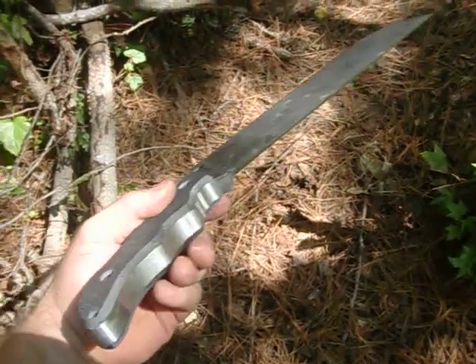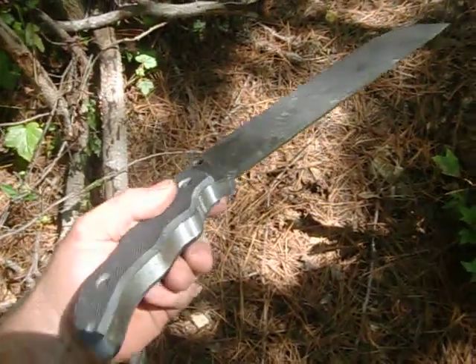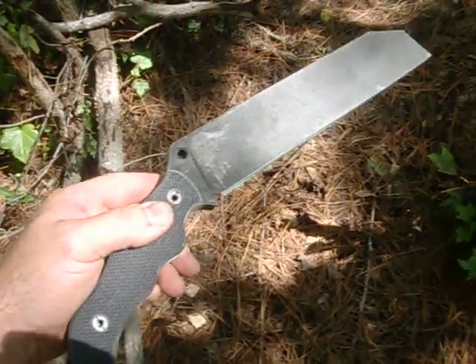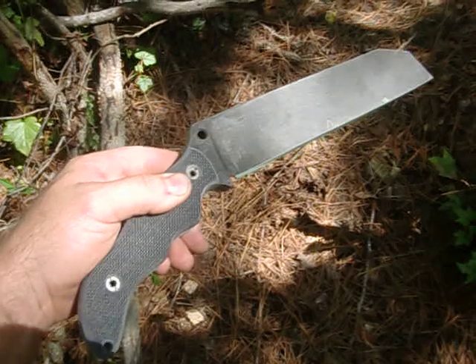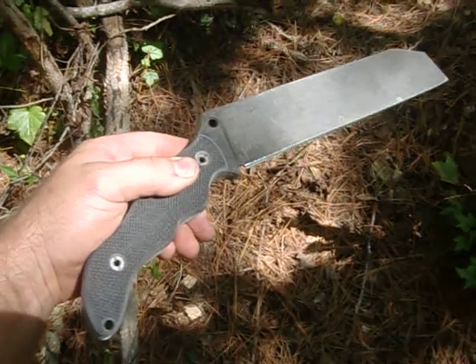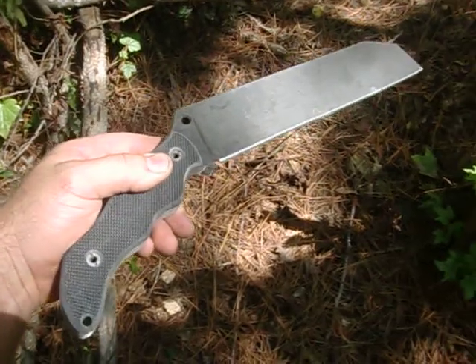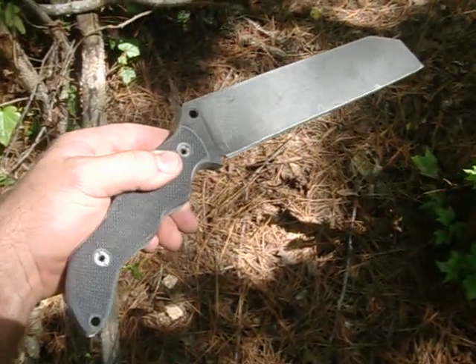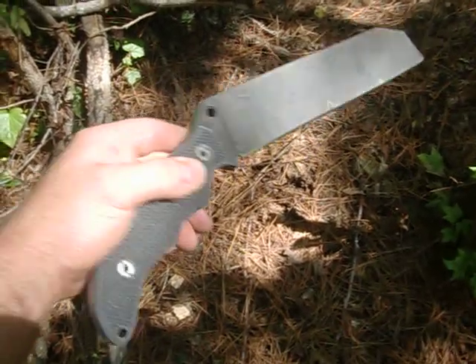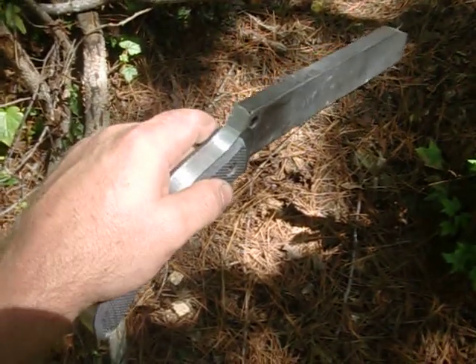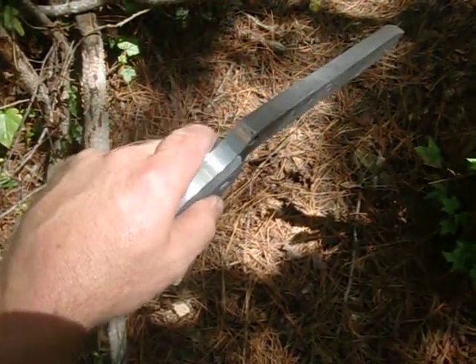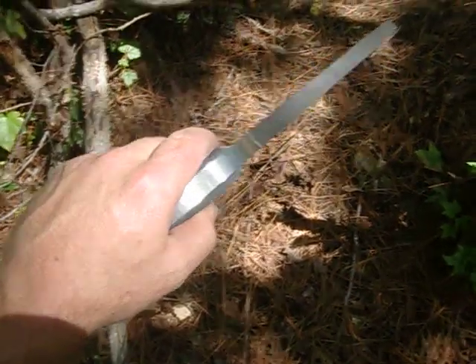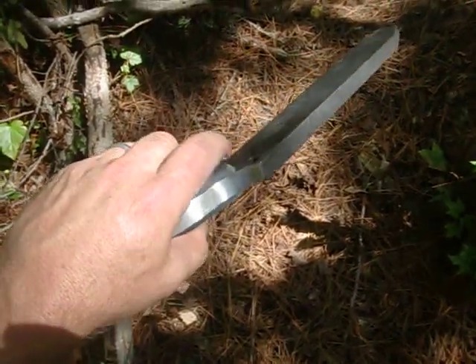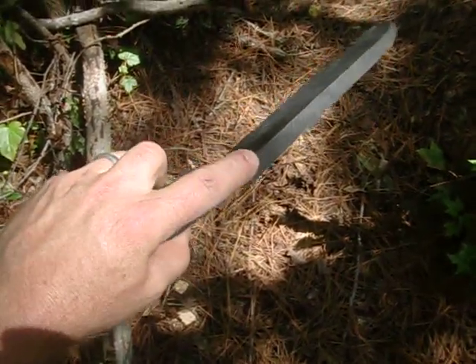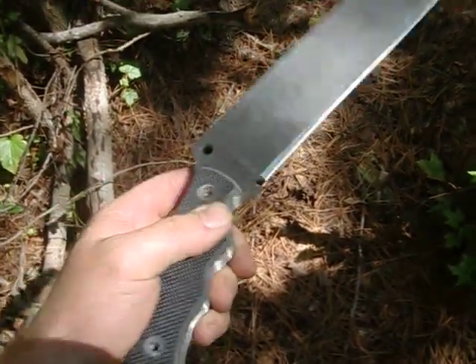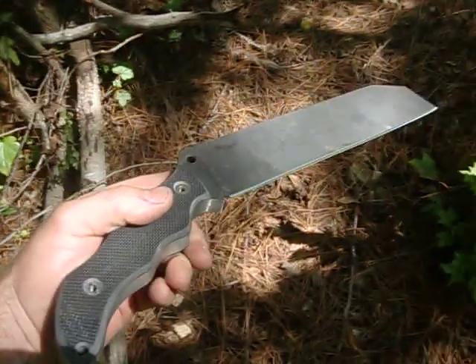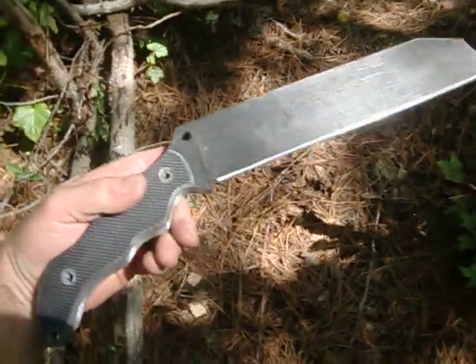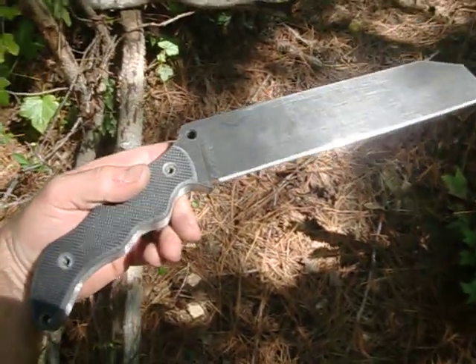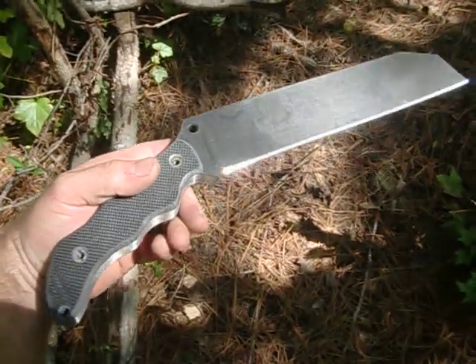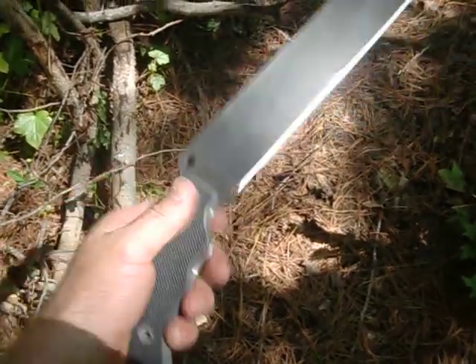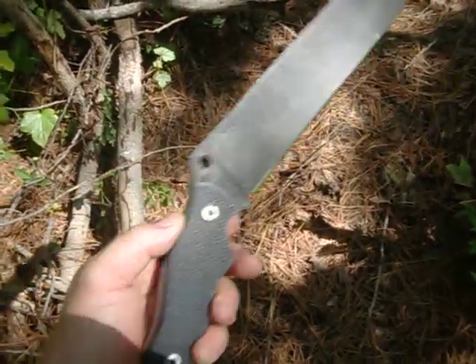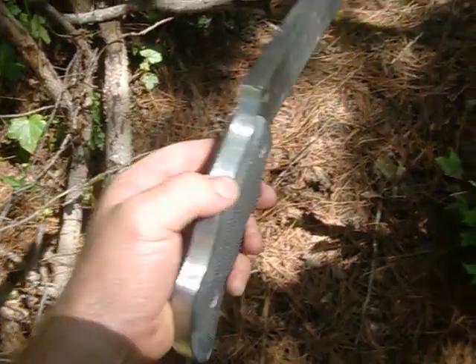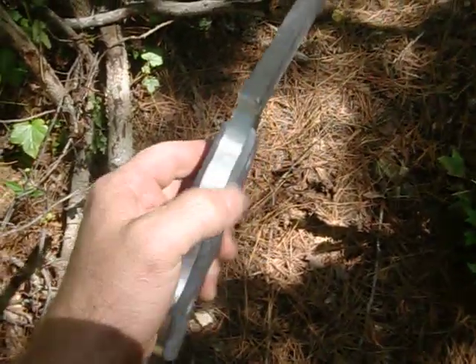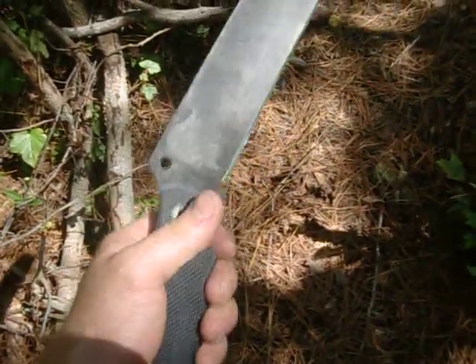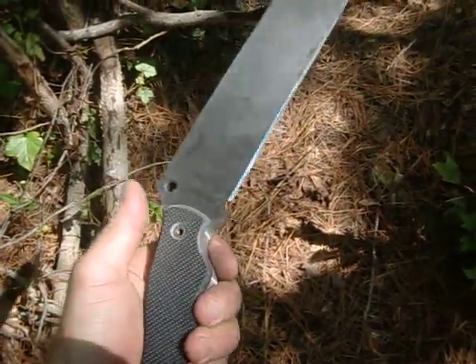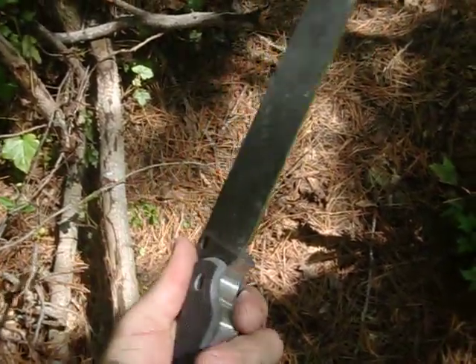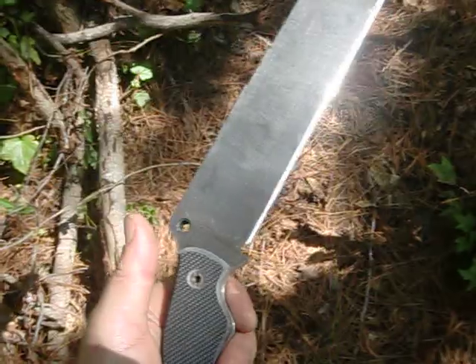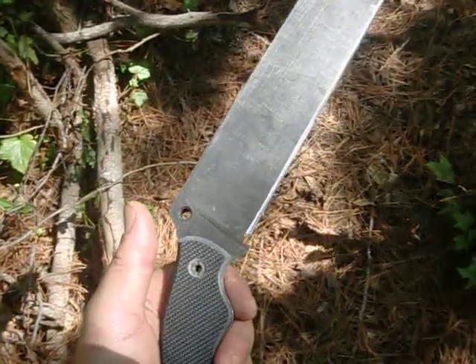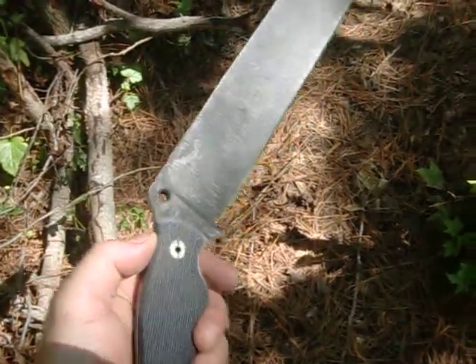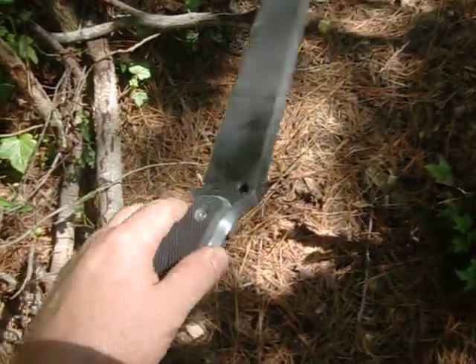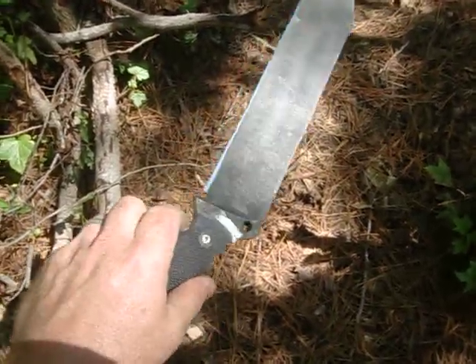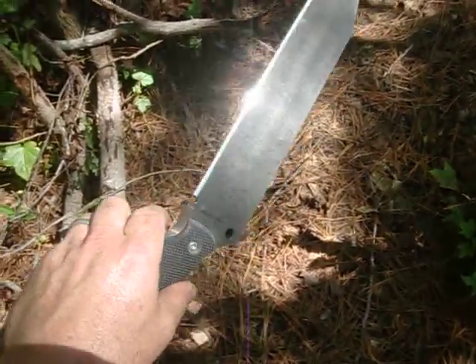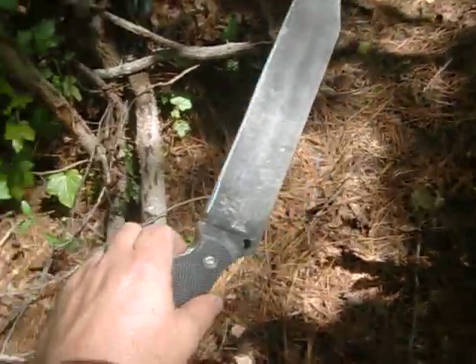I was just kind of proving the design idea that I had with the angle on it. So I'll probably toss this up for sale — I'd have to look into the rules and regs. I don't think this is legal, but I could be wrong. Somebody may be able to tell me that. So I just roughed some handles on this real quick and threw an edge on it, but I wanted to come out and chop some stuff.